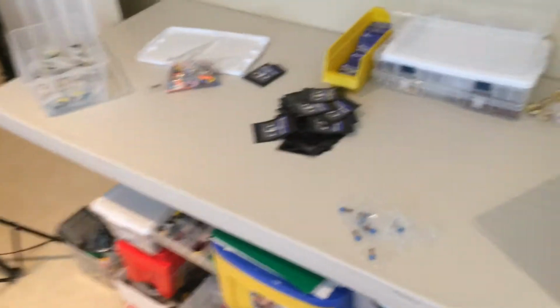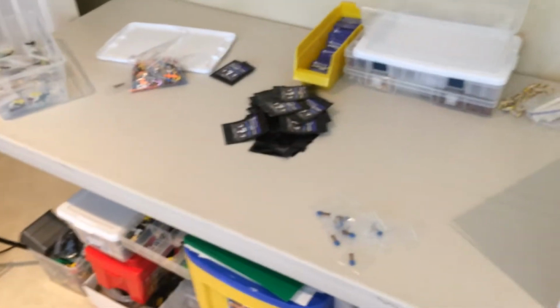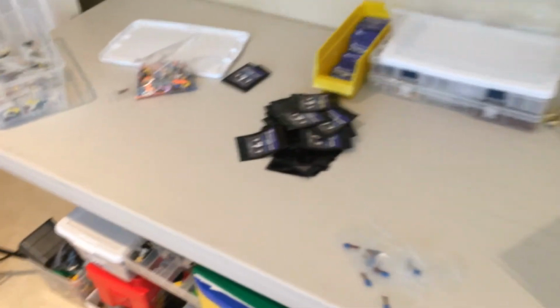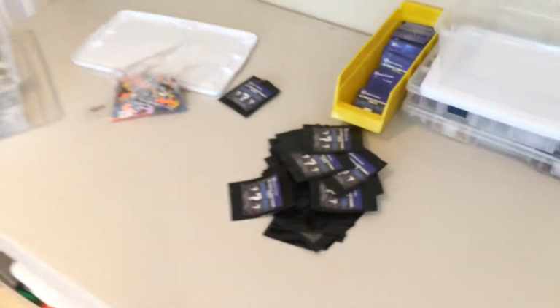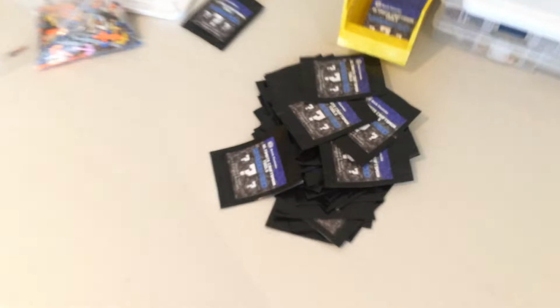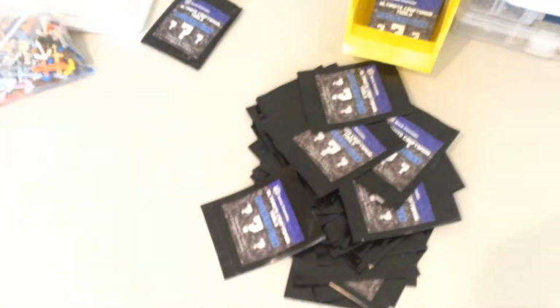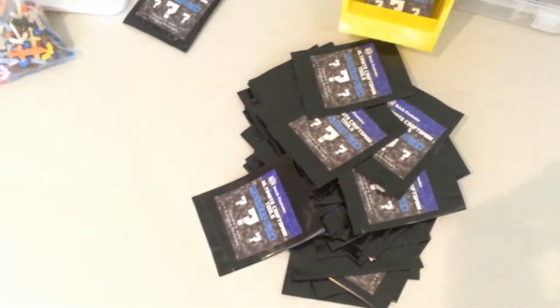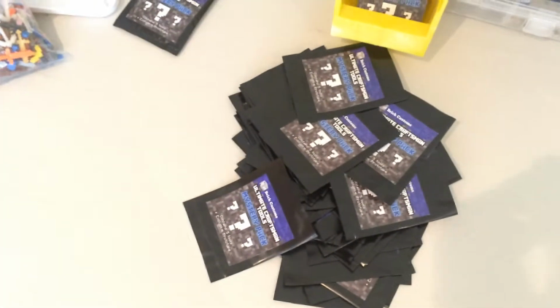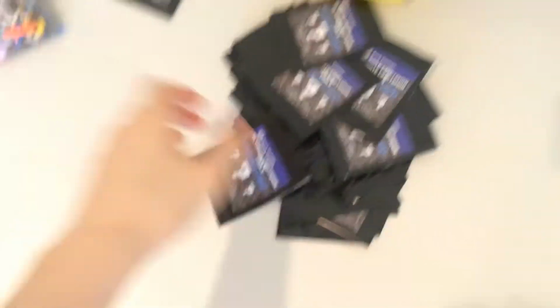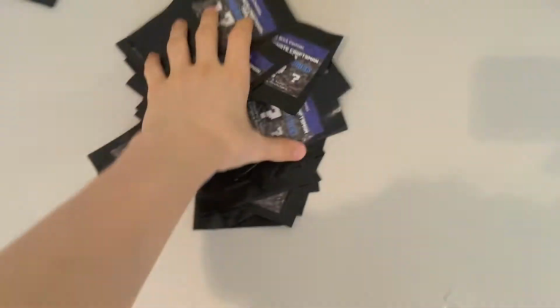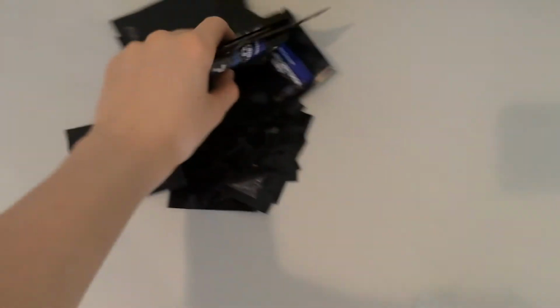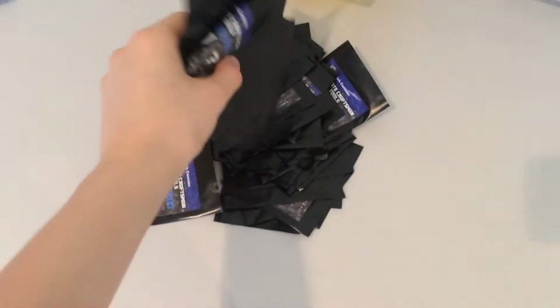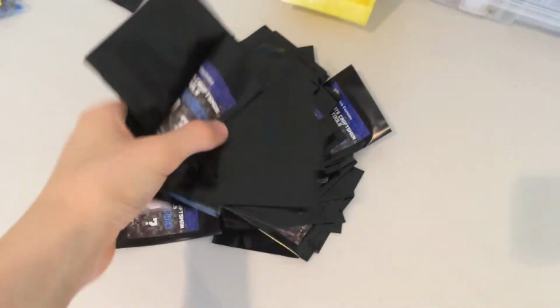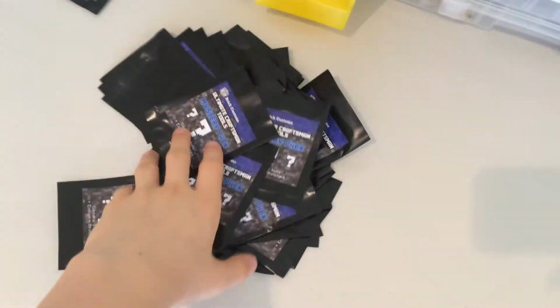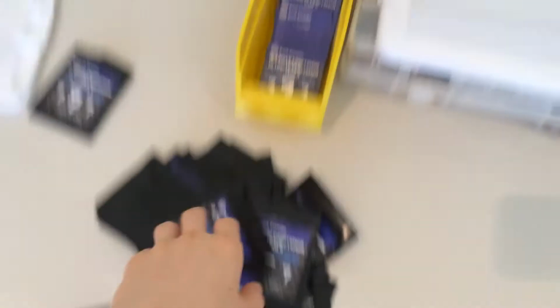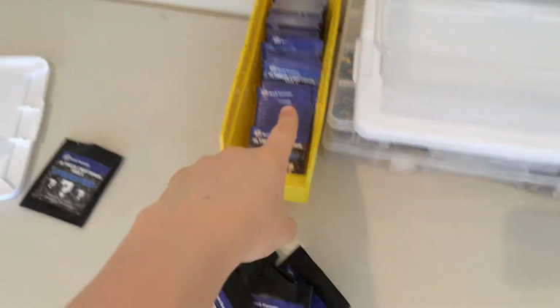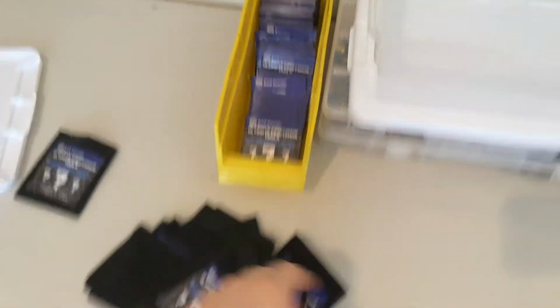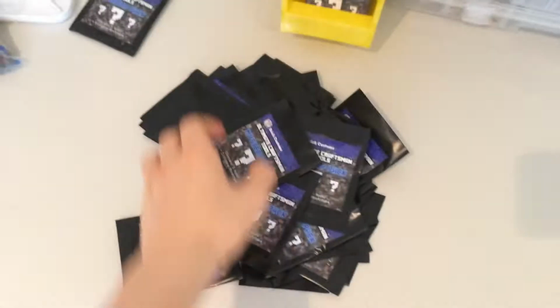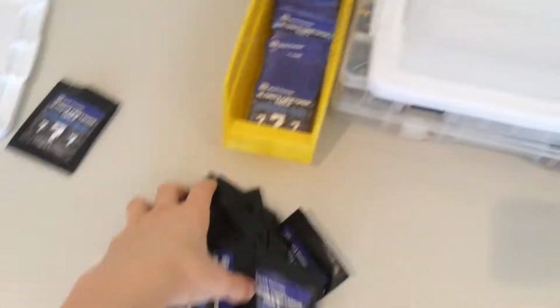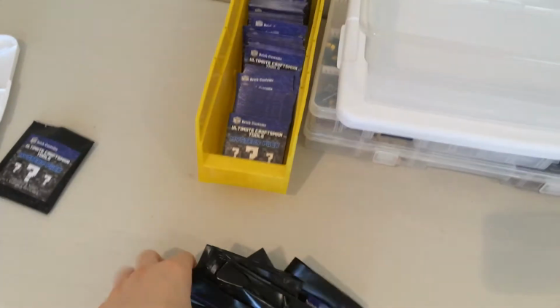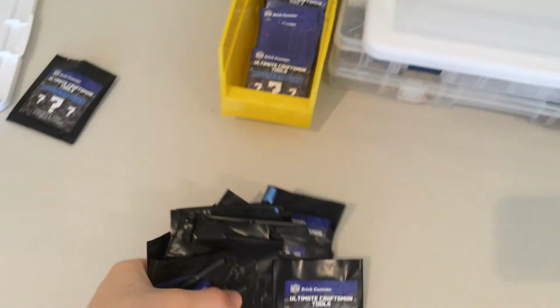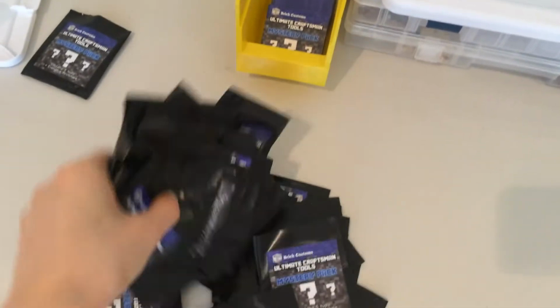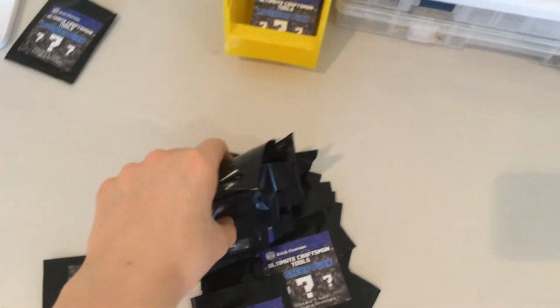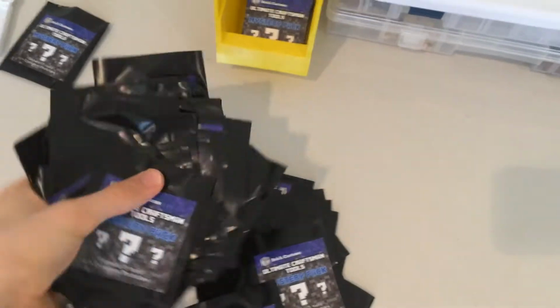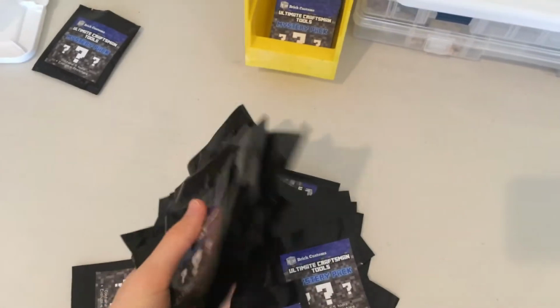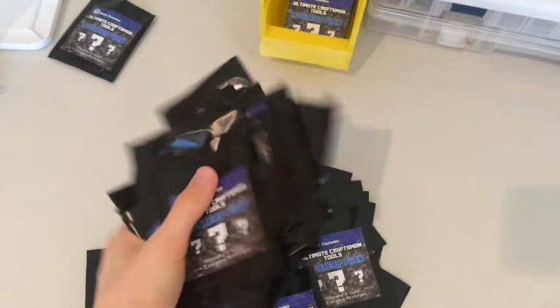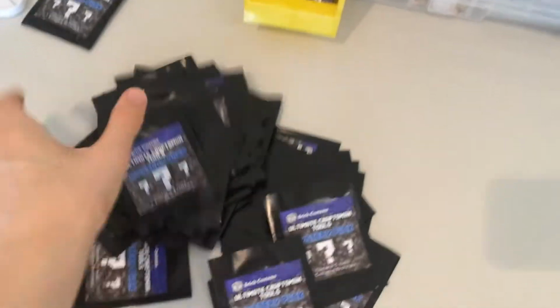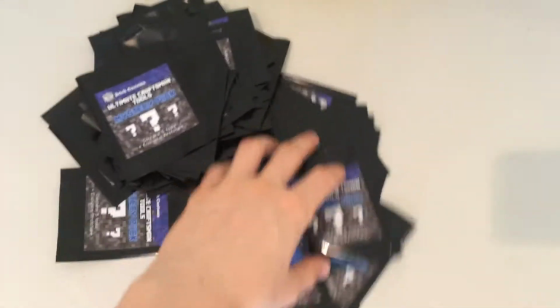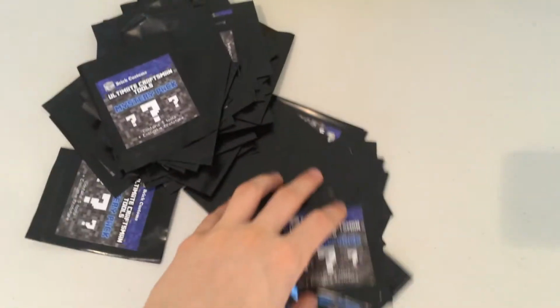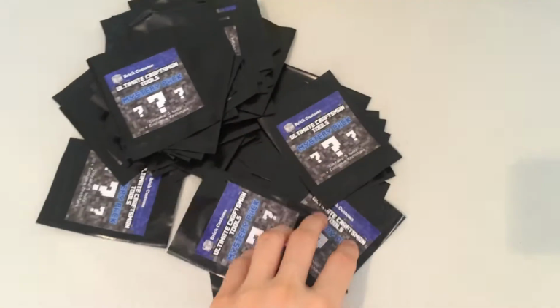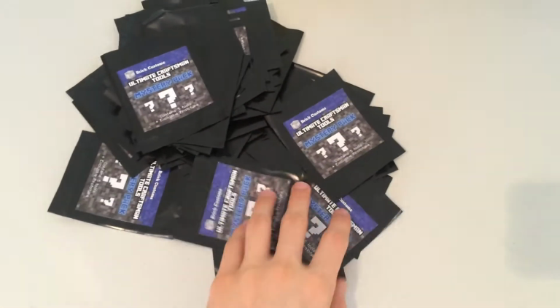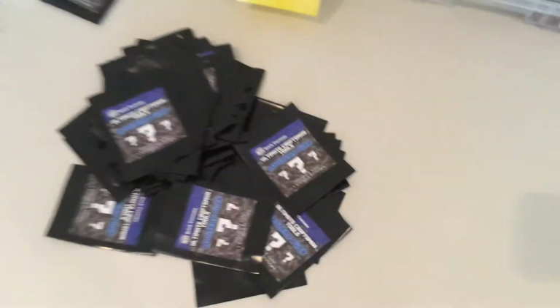Right now I'm packing the last of the Minecraft mystery packs. As you can see here, these are all the bags with stickers on them. I have a whole bunch of stickers that are extra, unless I want to make more of these in the future. This is probably 150 or so bags right here.